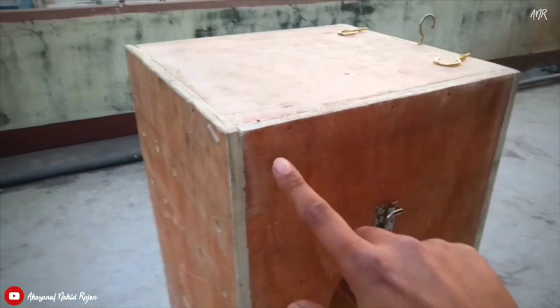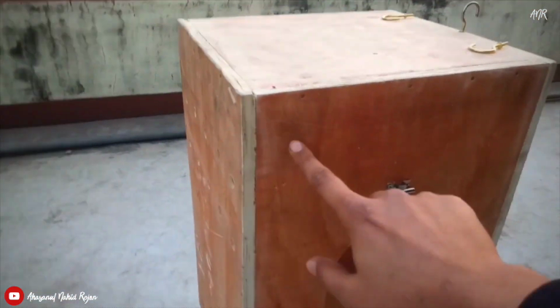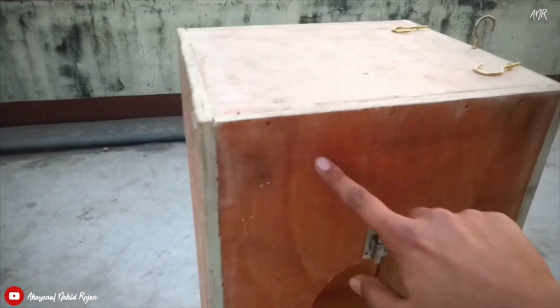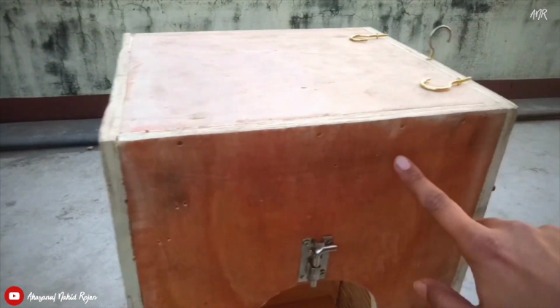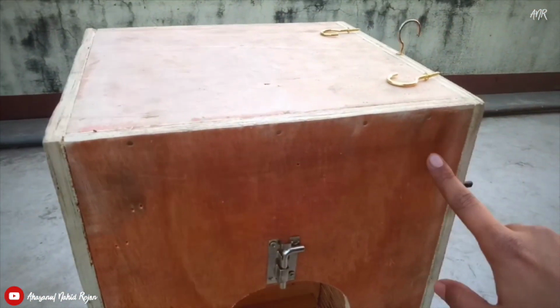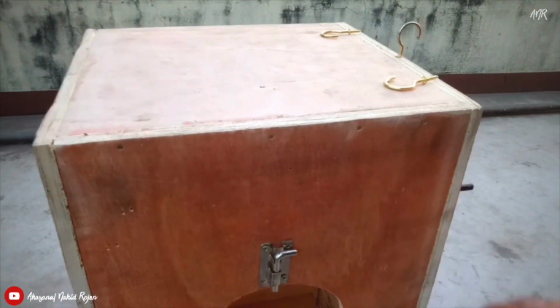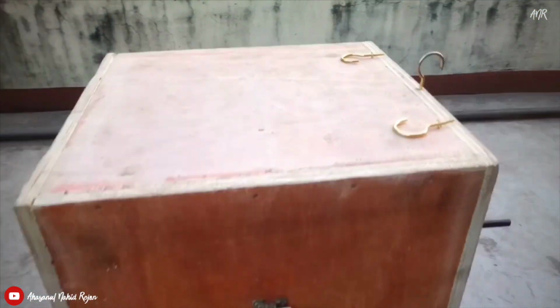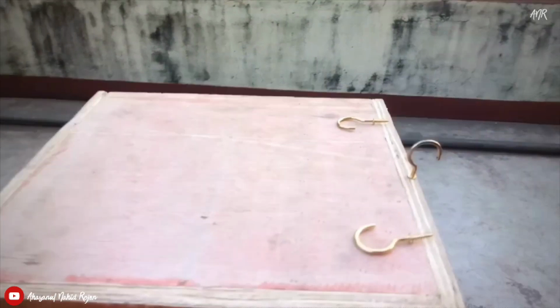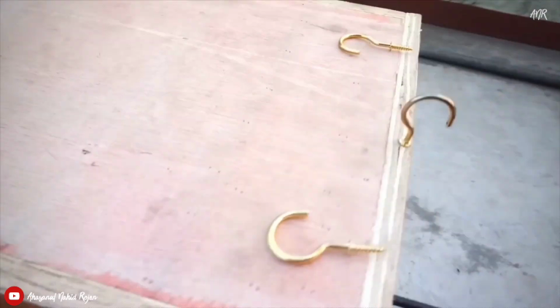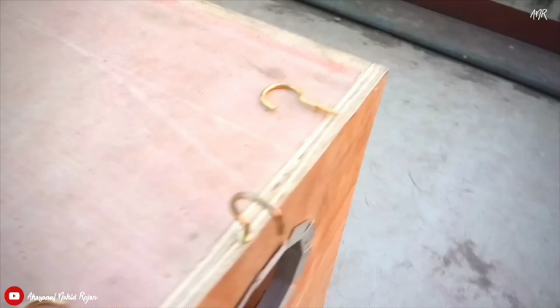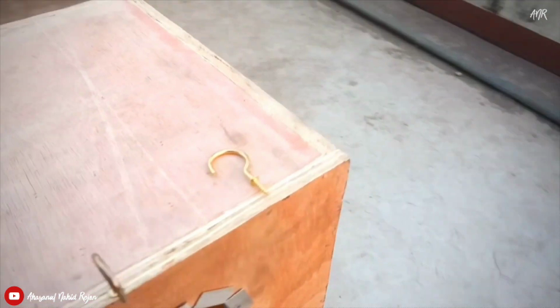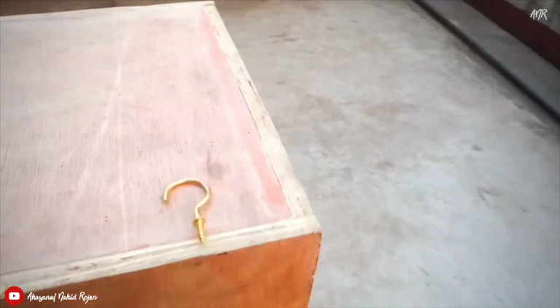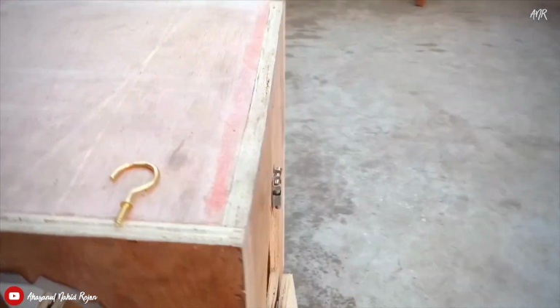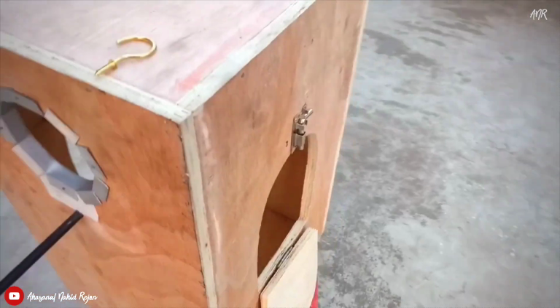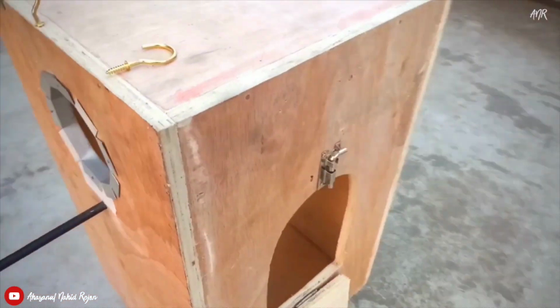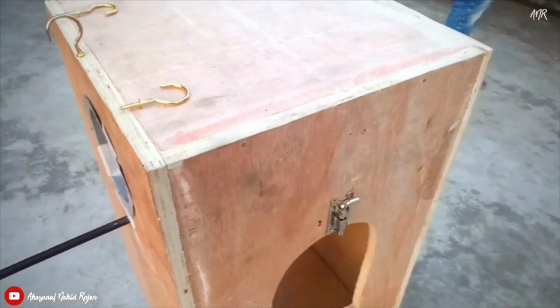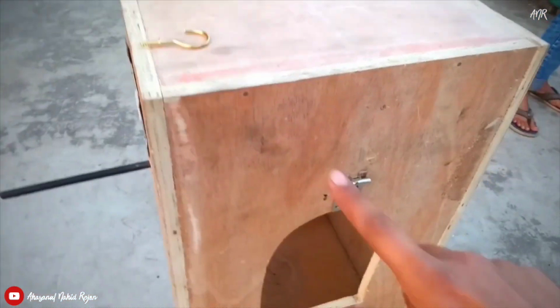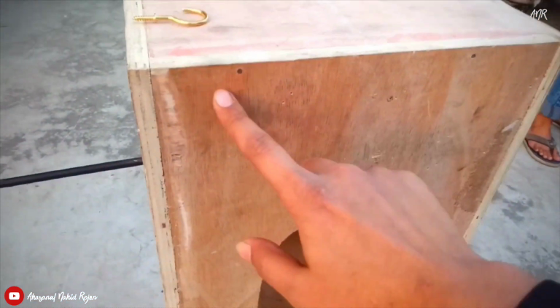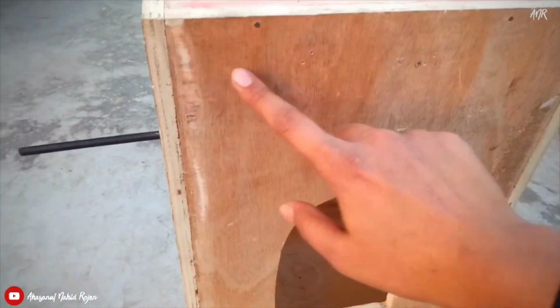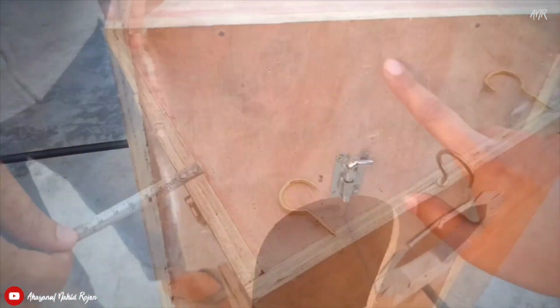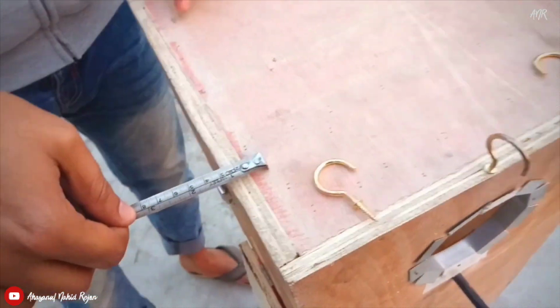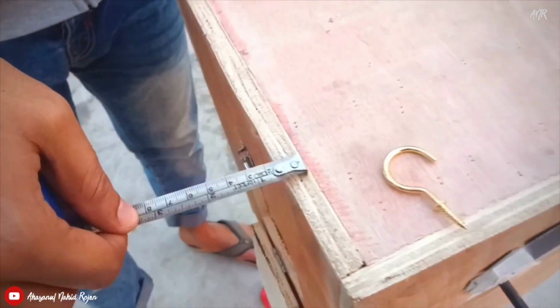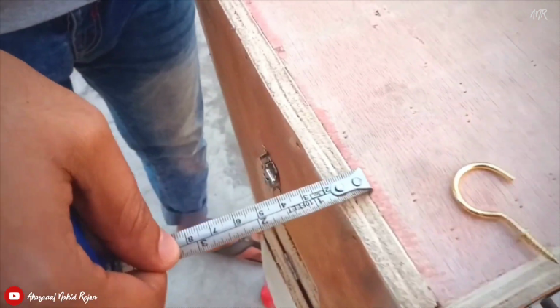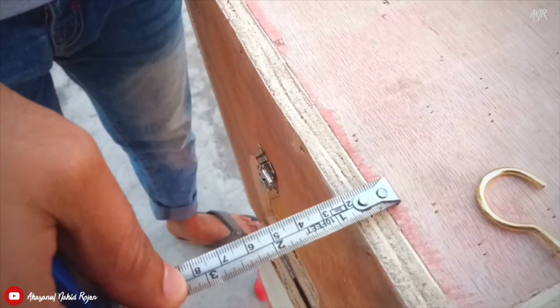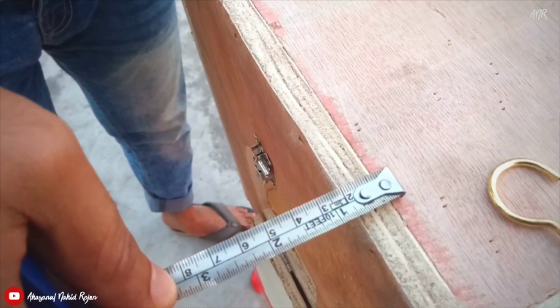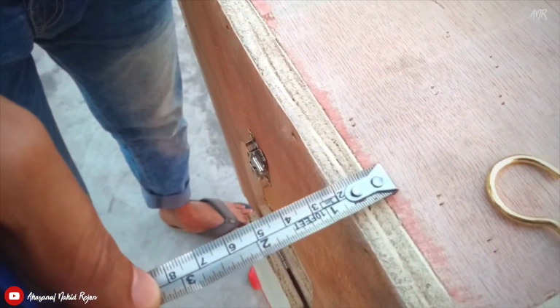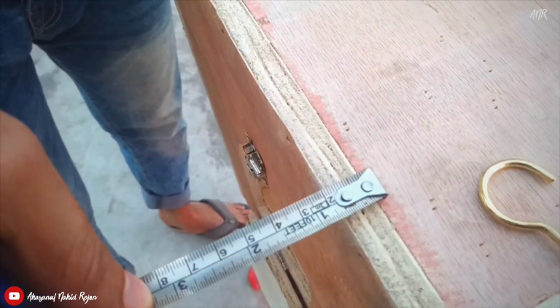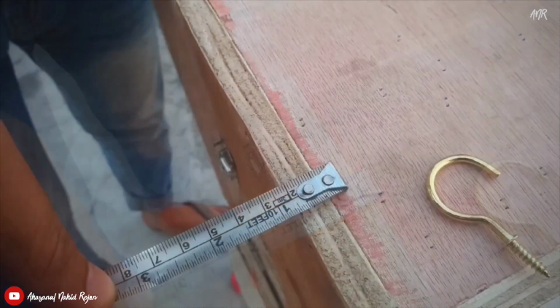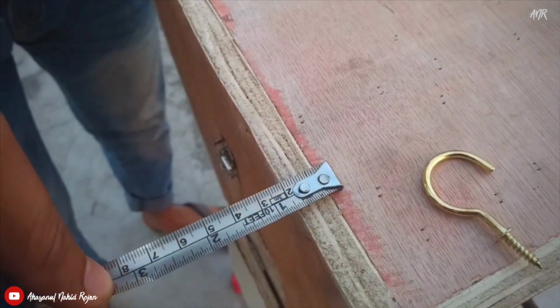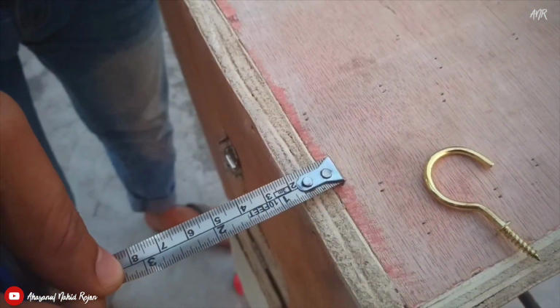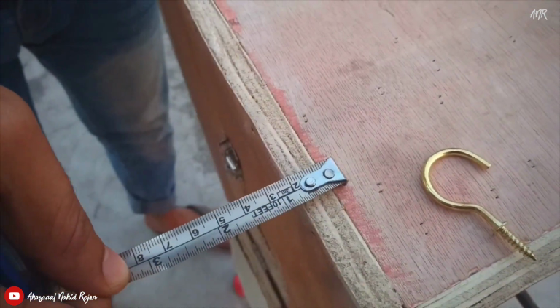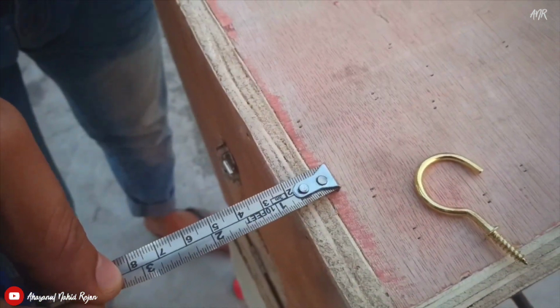If you want, you can add an extra 5 holes on both the sides as well. You can see that I have used a half-inch board.